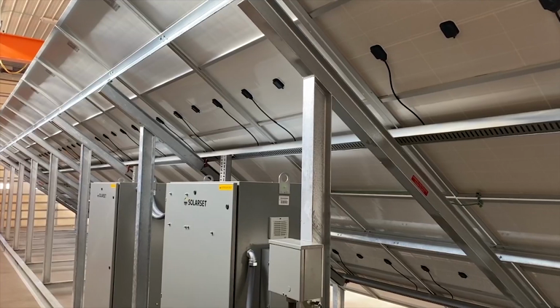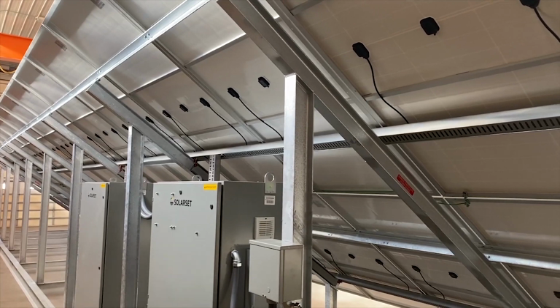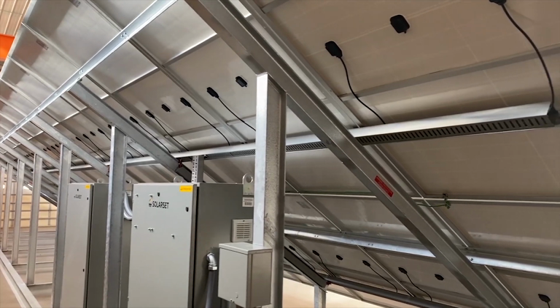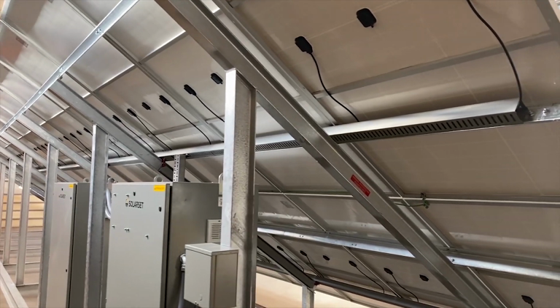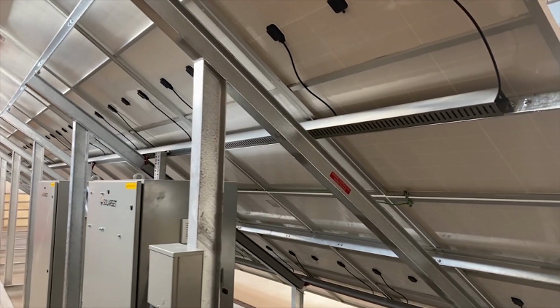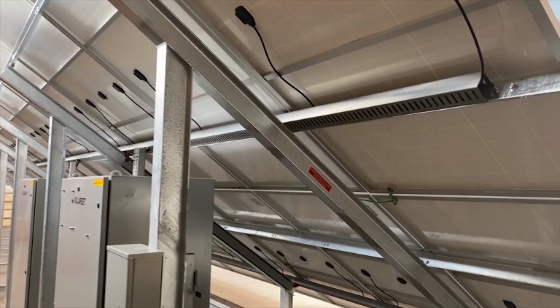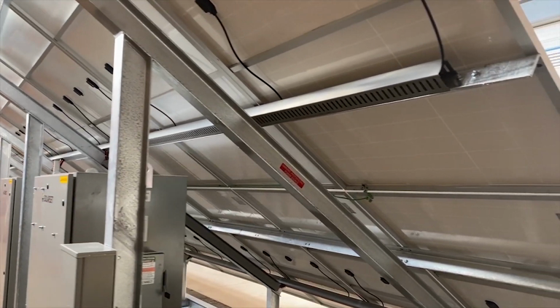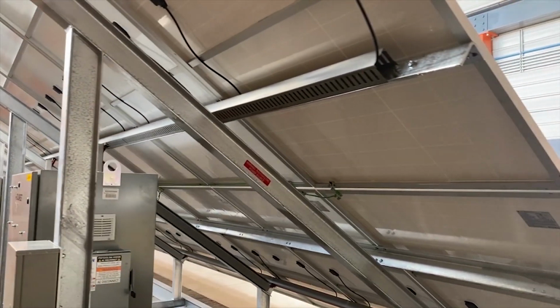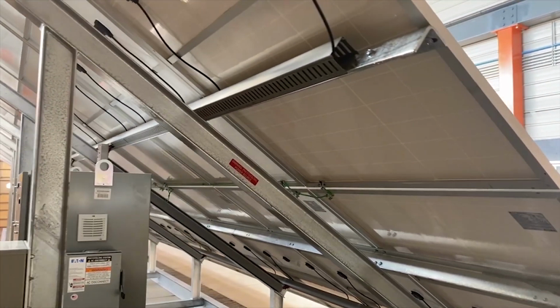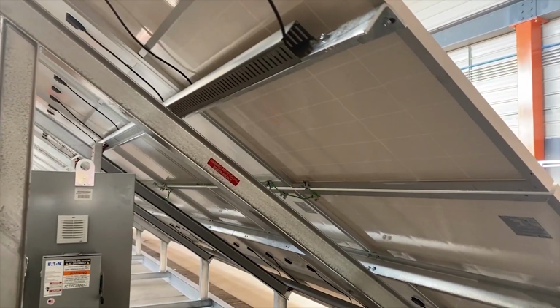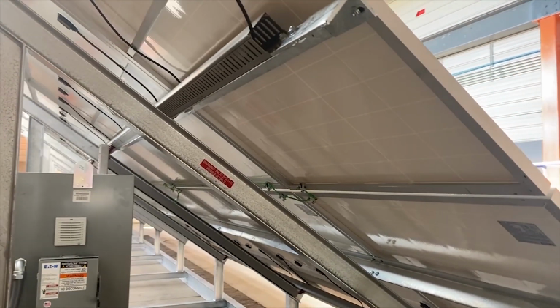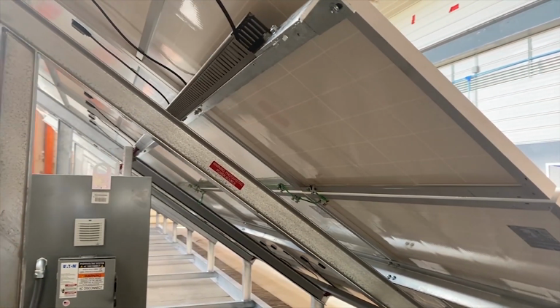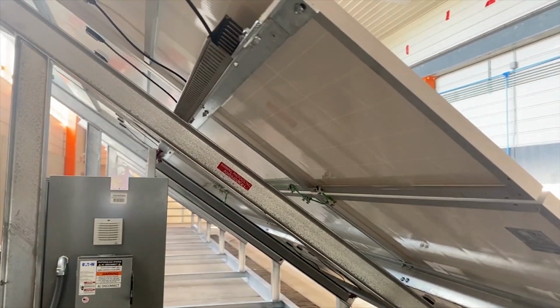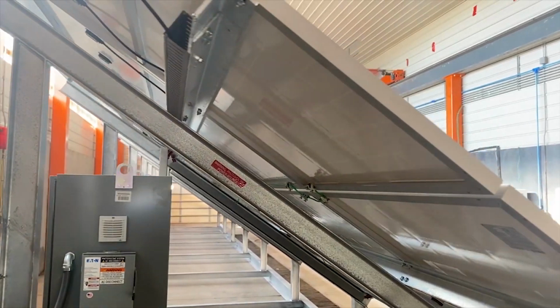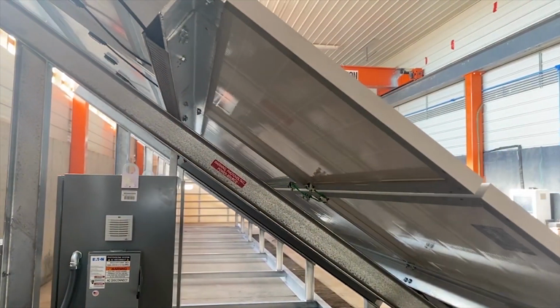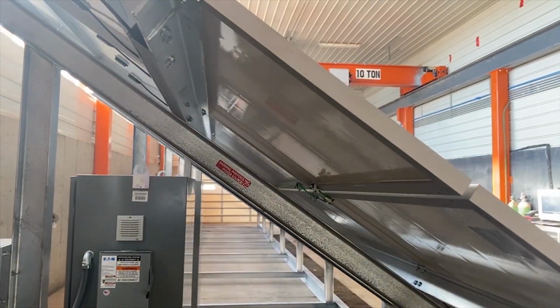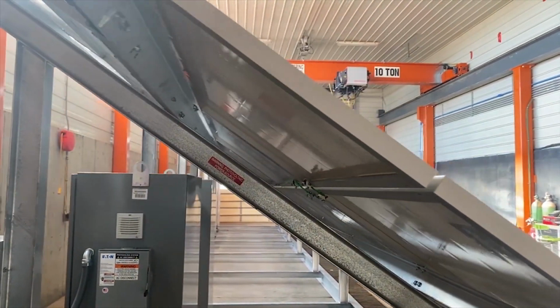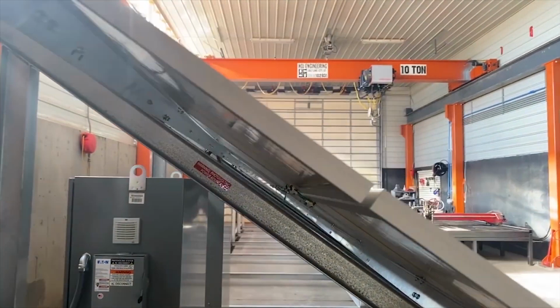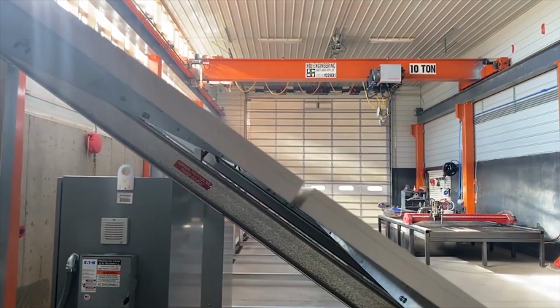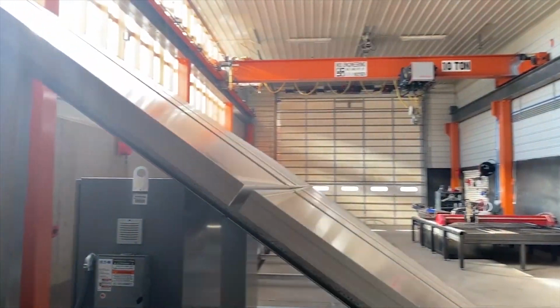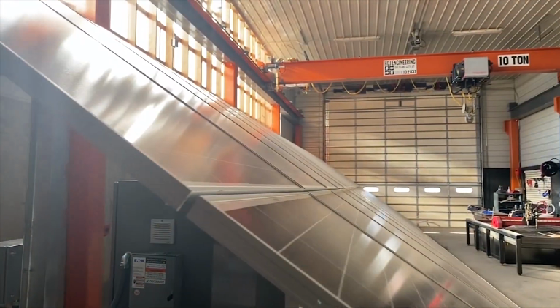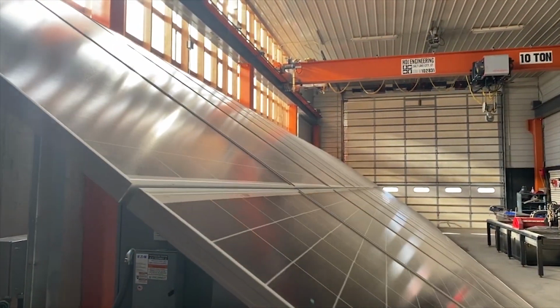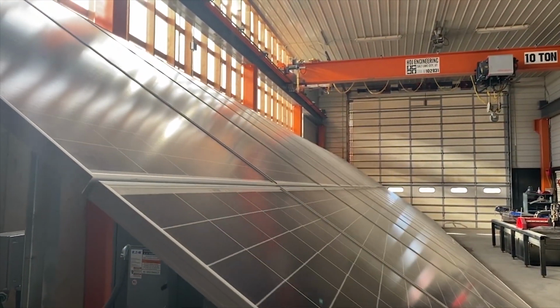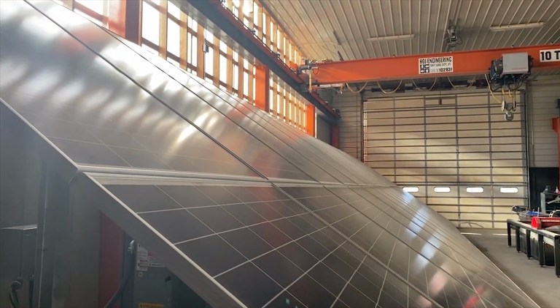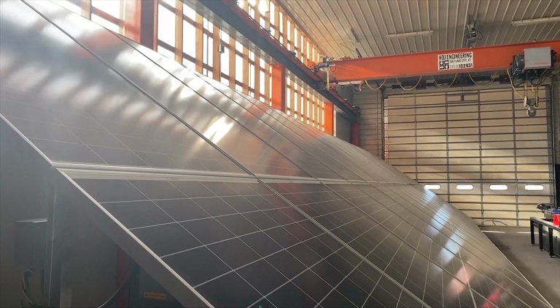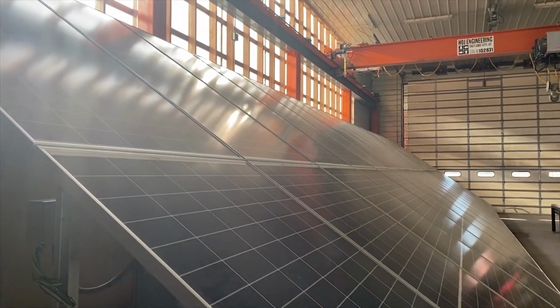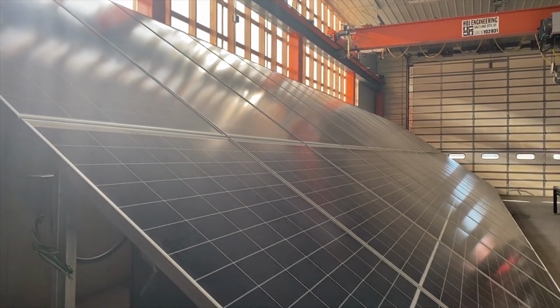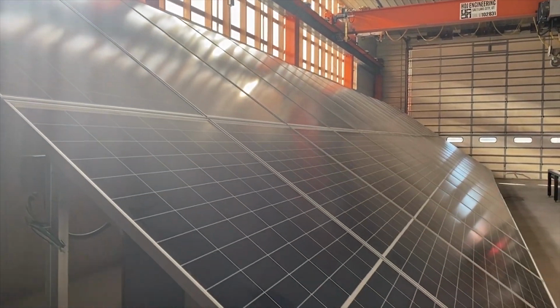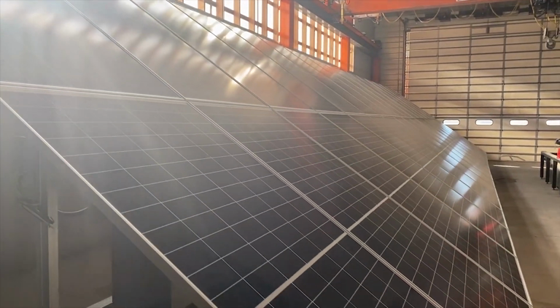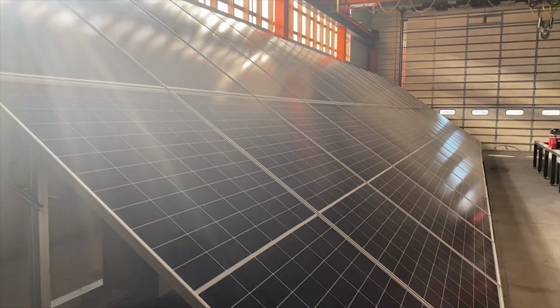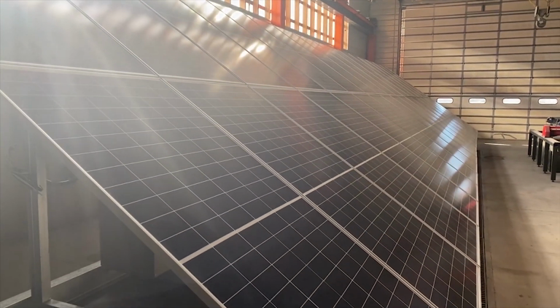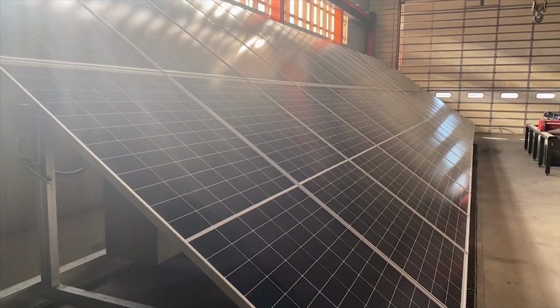These panels are 445 watts each and there are 32 of them. They are undermounted from the bottom to give the surface of the panel a clean sleek look and to reduce the edges for snow and ice to catch on.